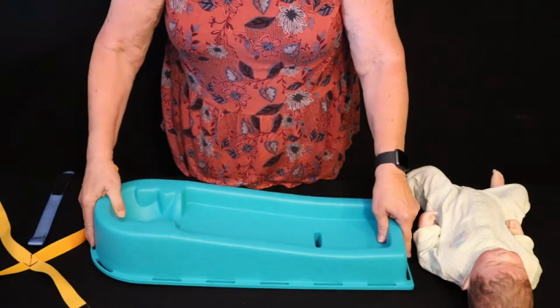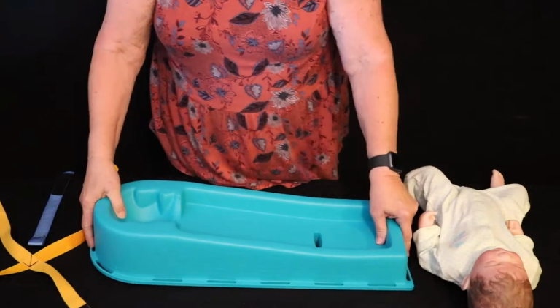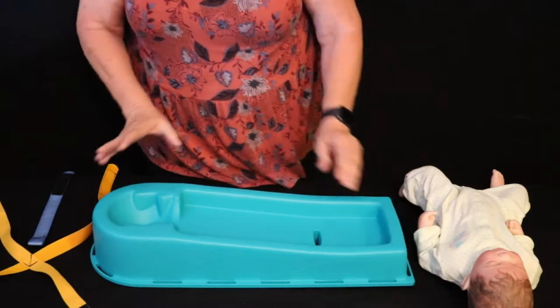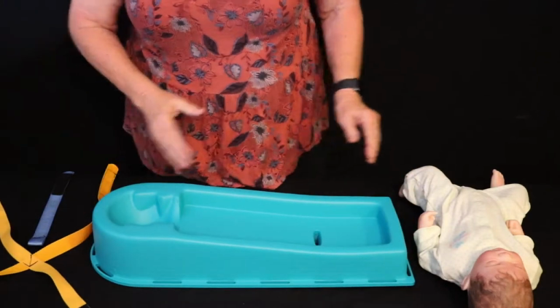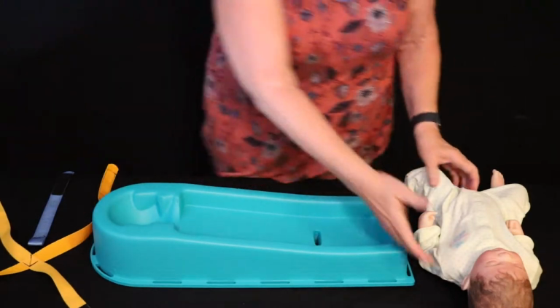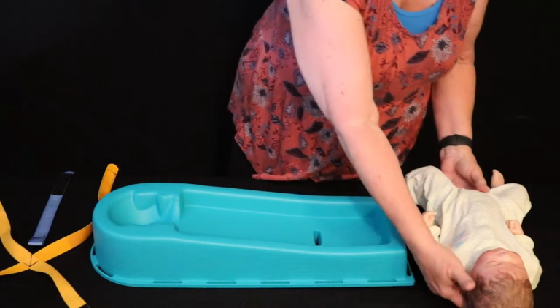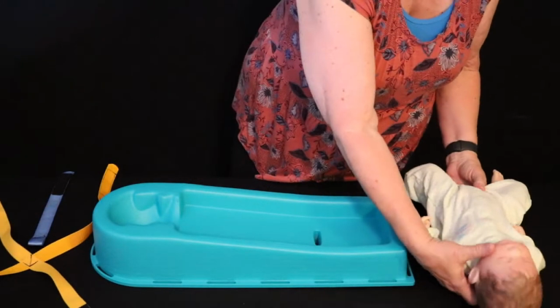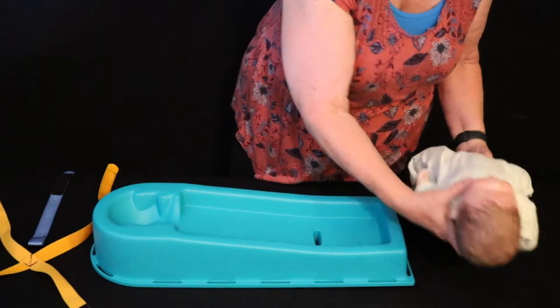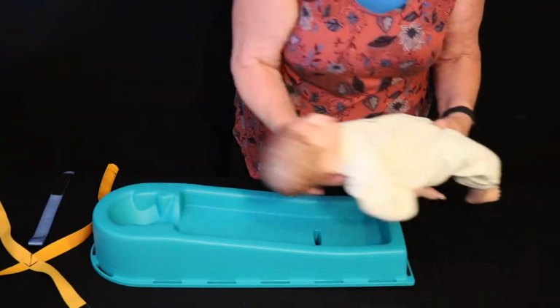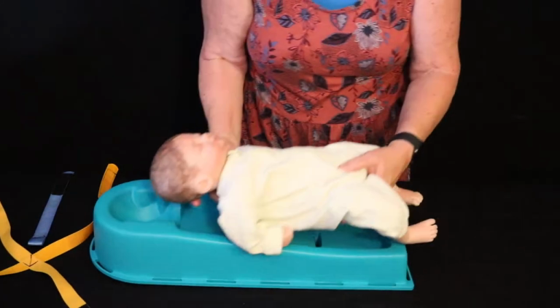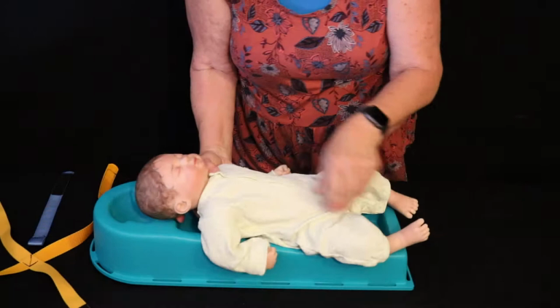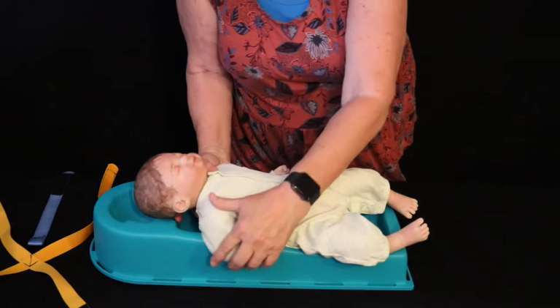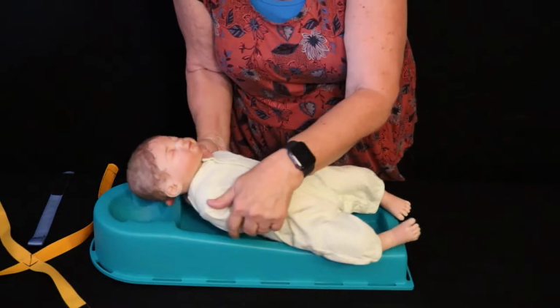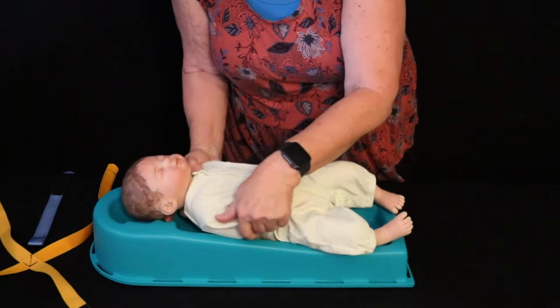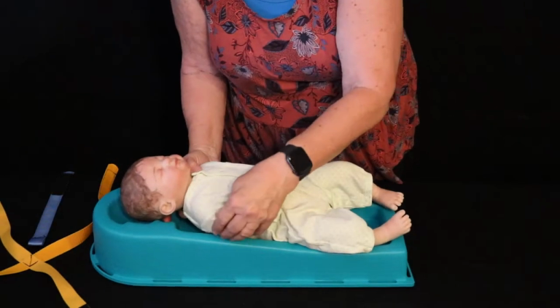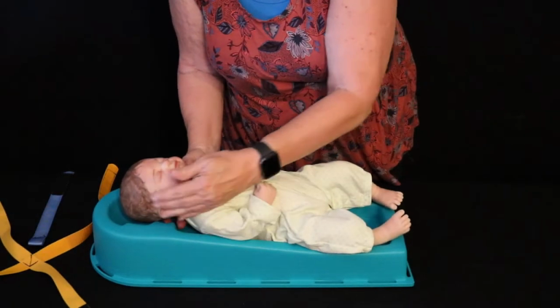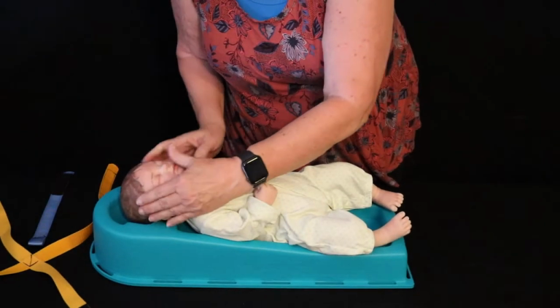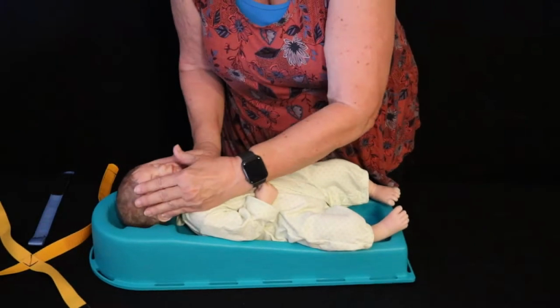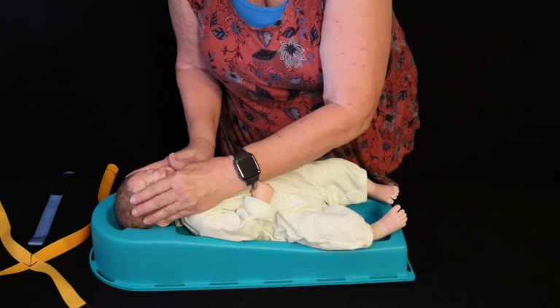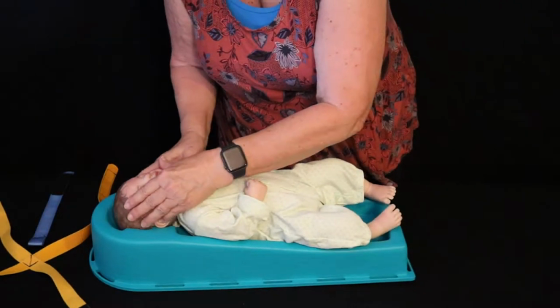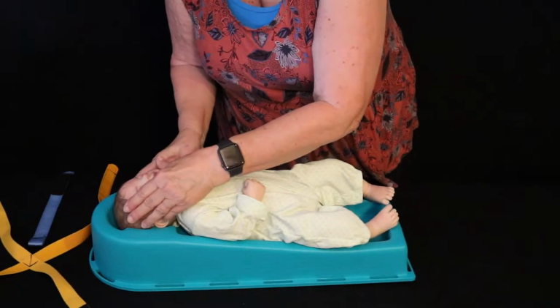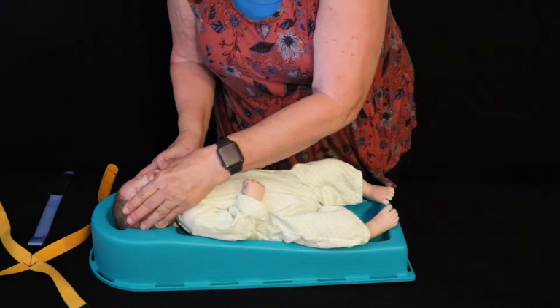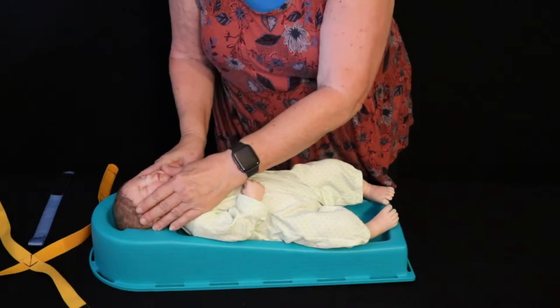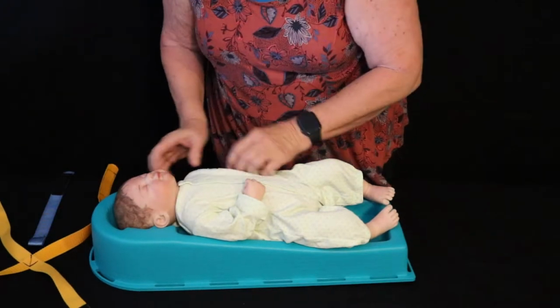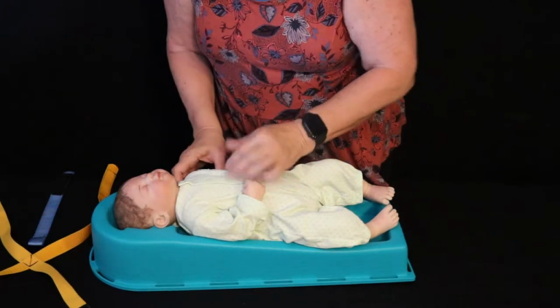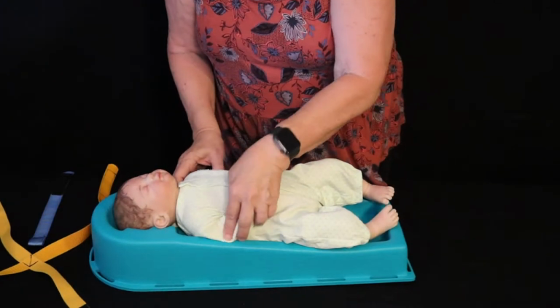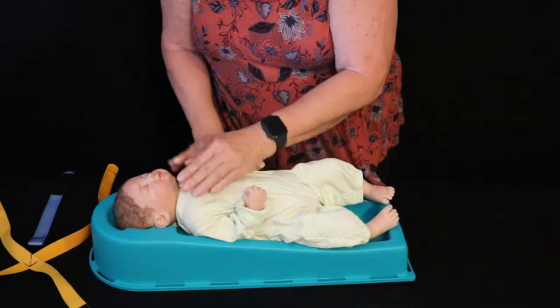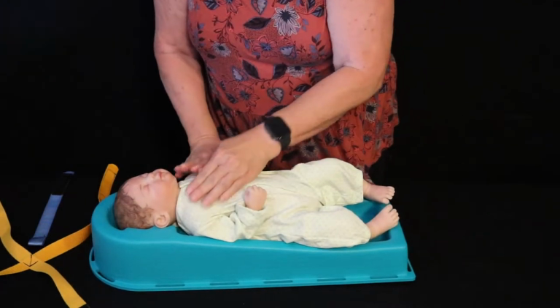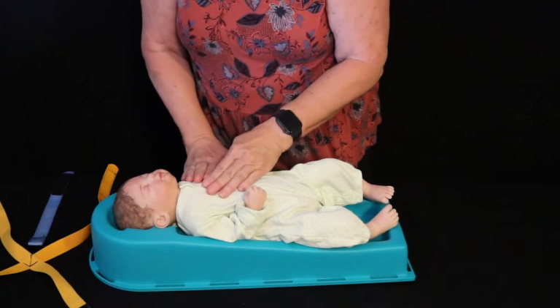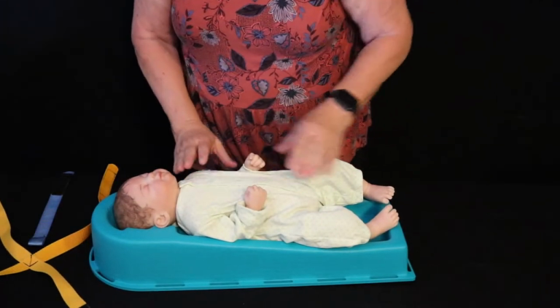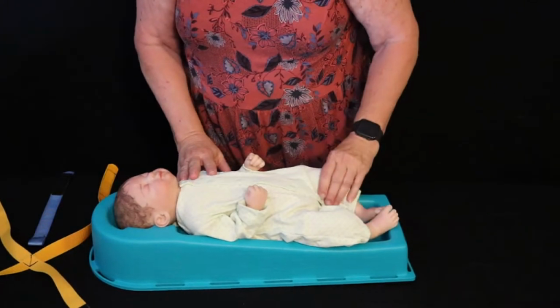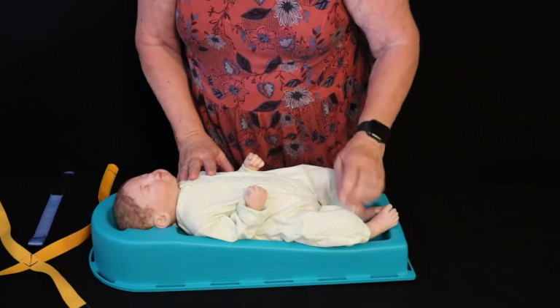When placing the baby in any cradle, you want to make sure that you're getting the baby into a nice head tilt as you're placing the baby in. You want to actually do a bit of a tip down to open the airway, and of course you're going to listen and make sure that it's in place.